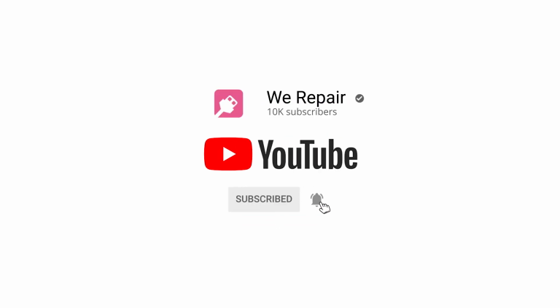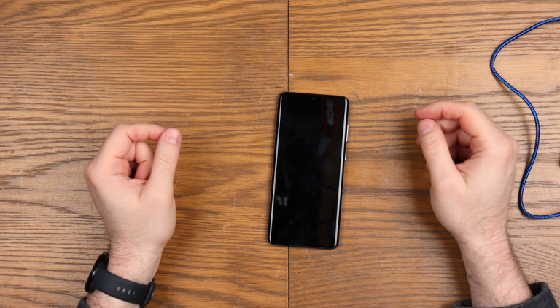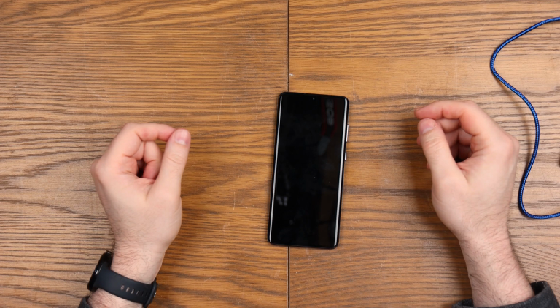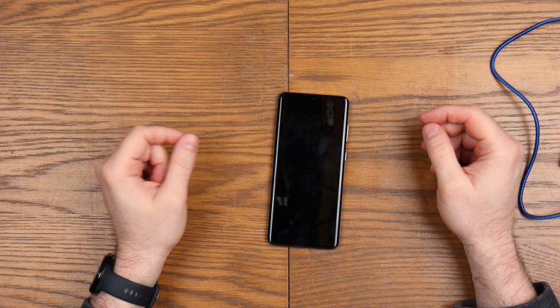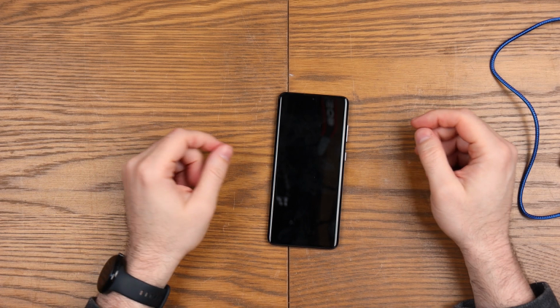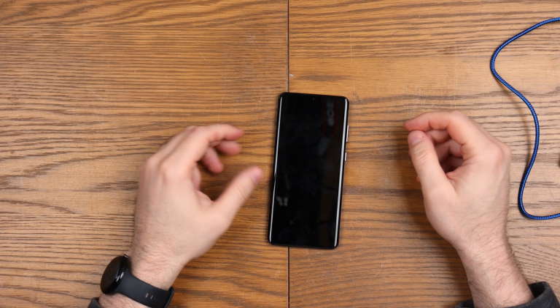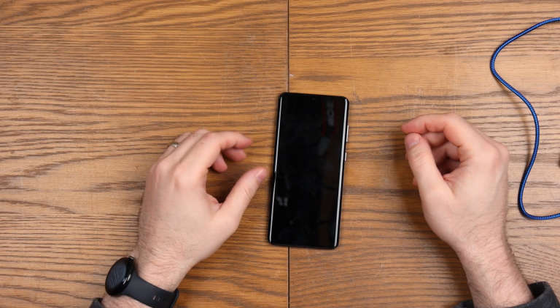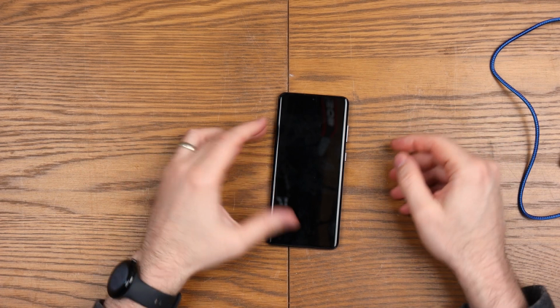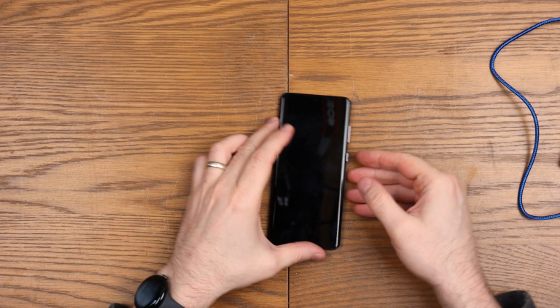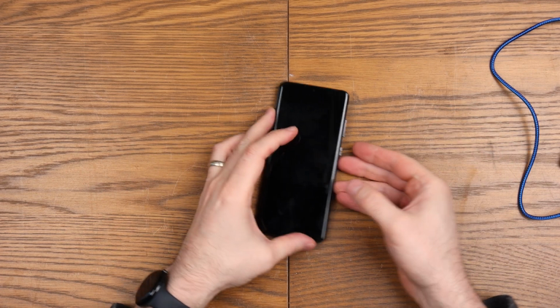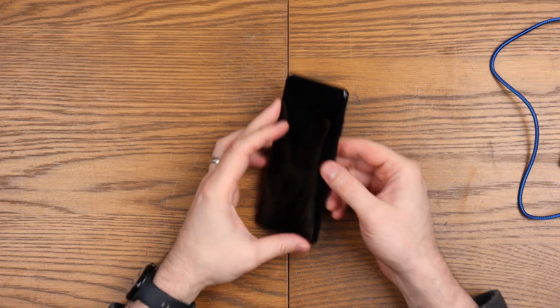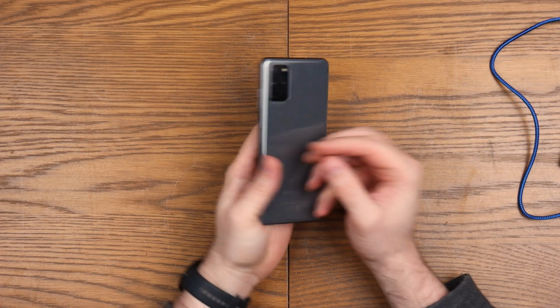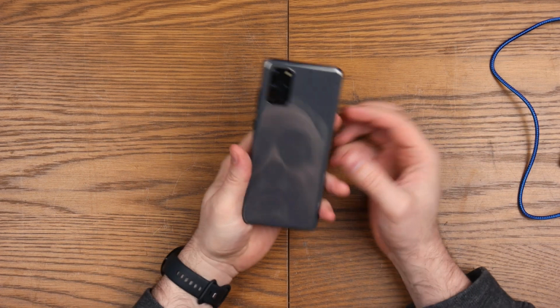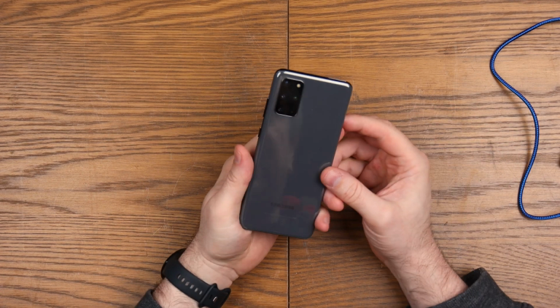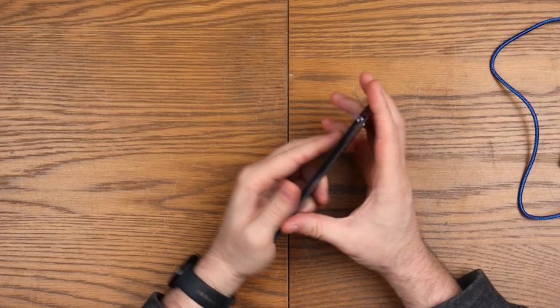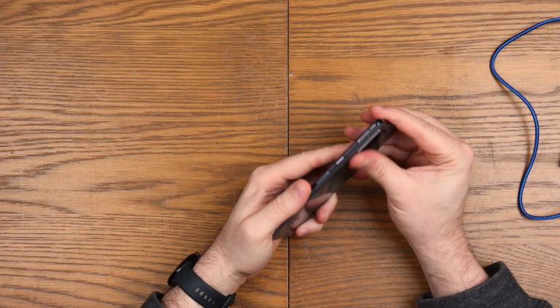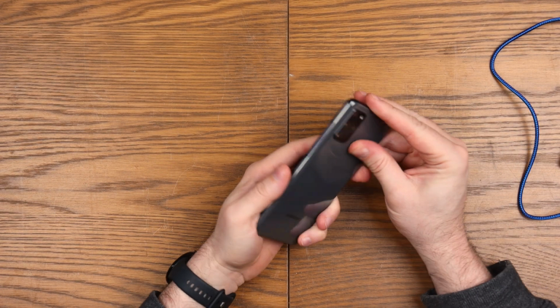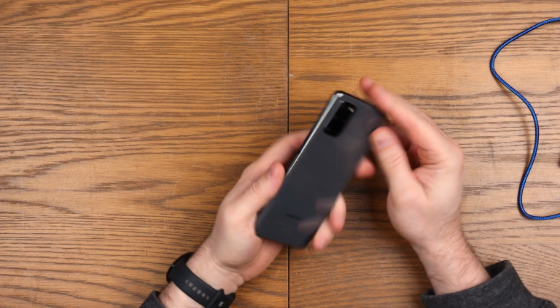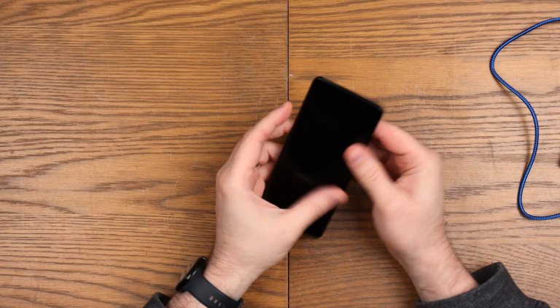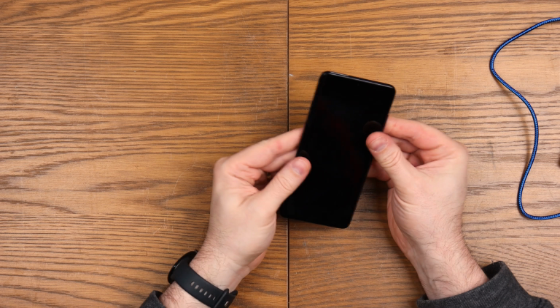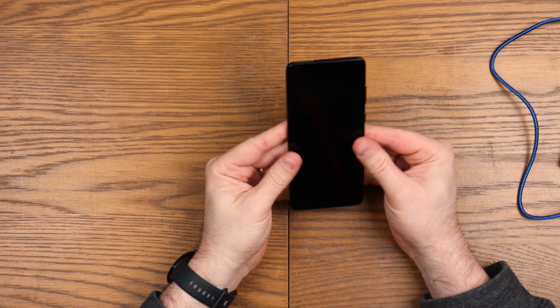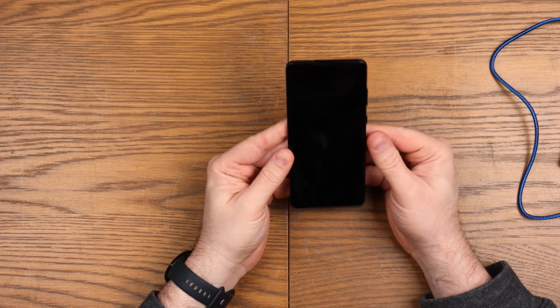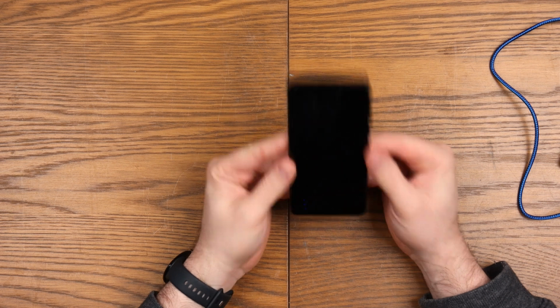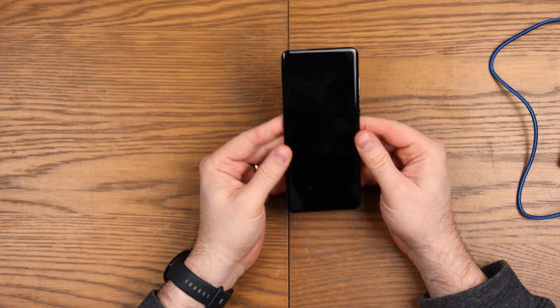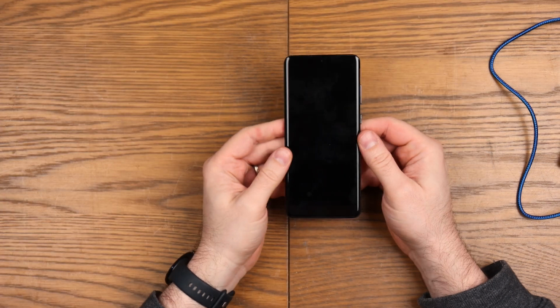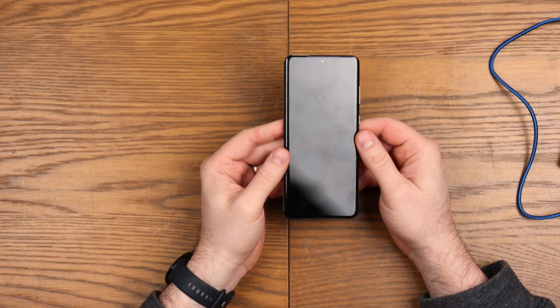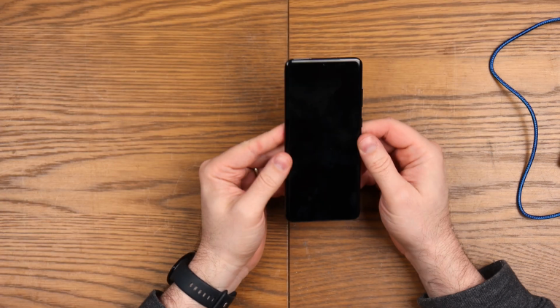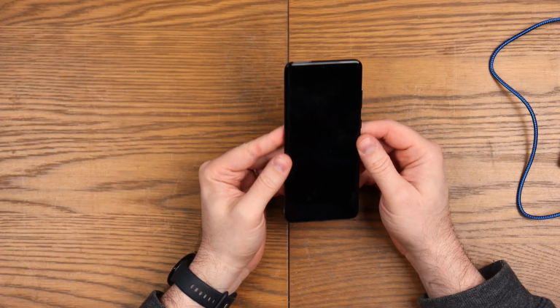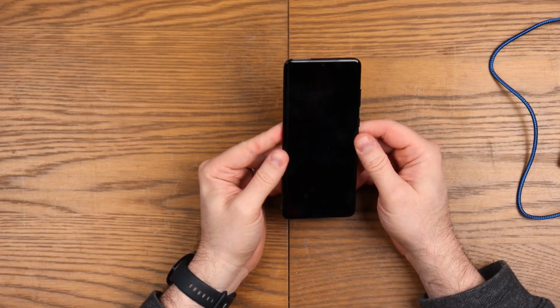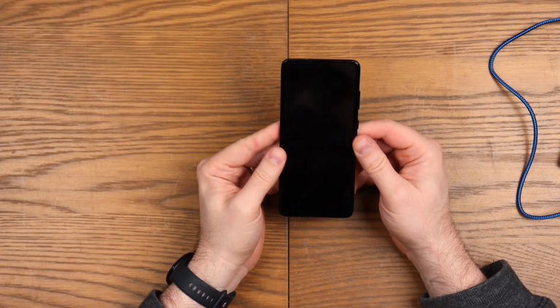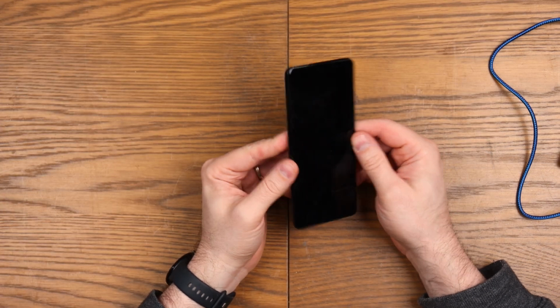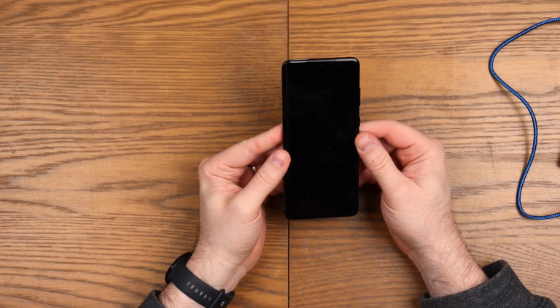Good afternoon, welcome to We Repair. Today I'm doing a video on the Samsung Galaxy S20 Plus because it frustrated the hell out of me to say the least.